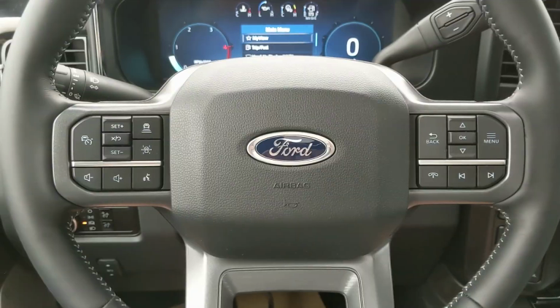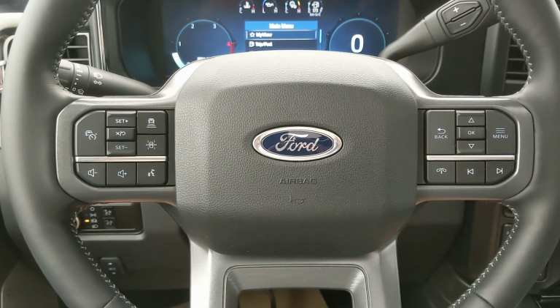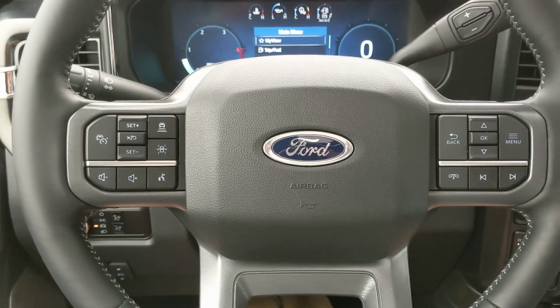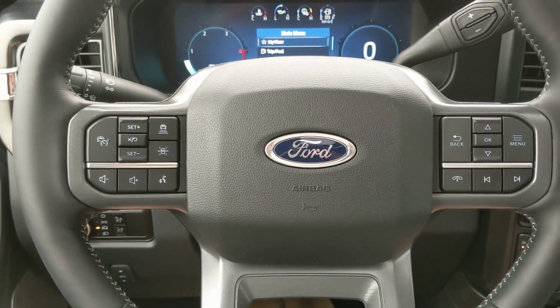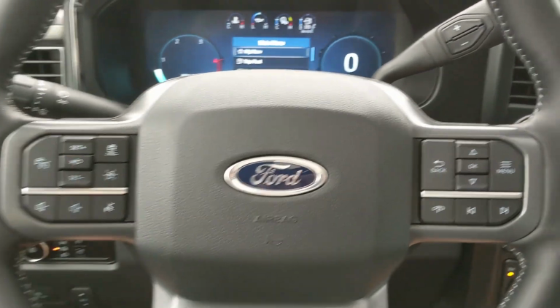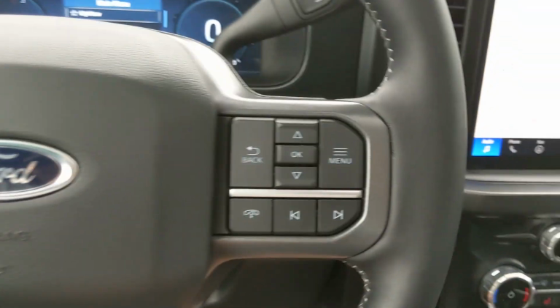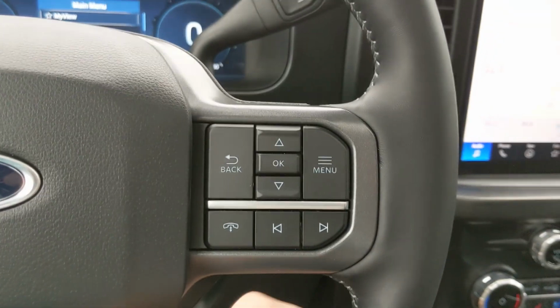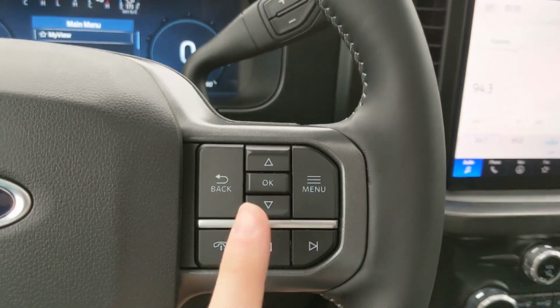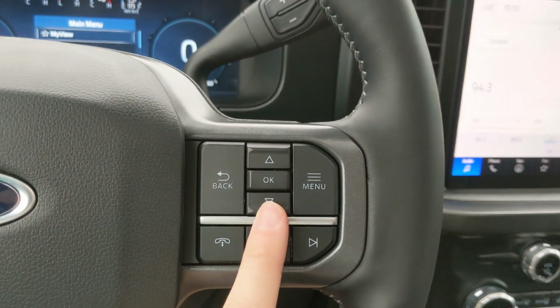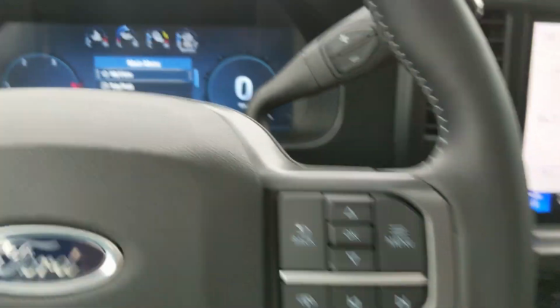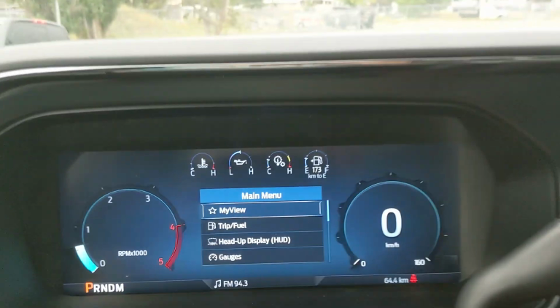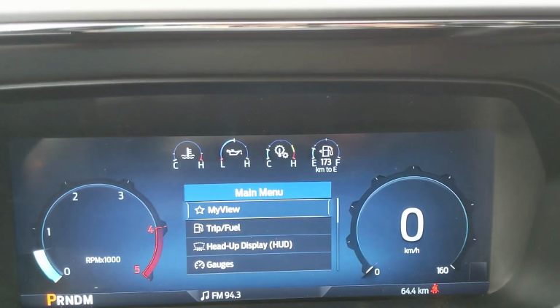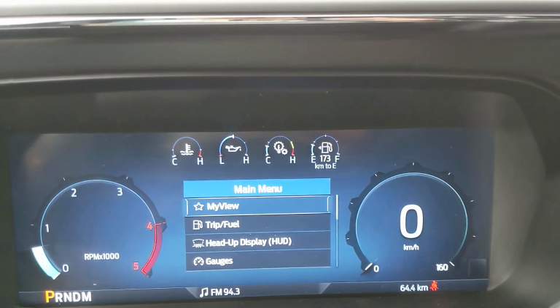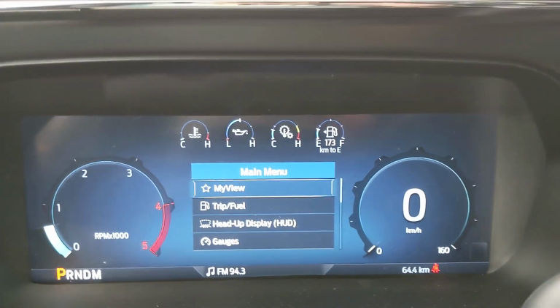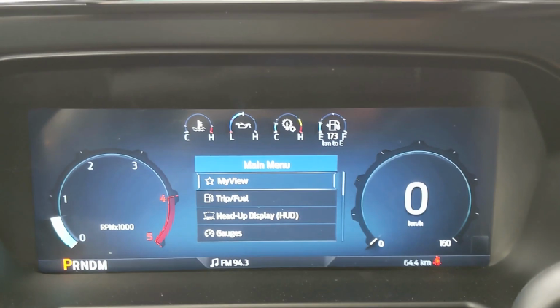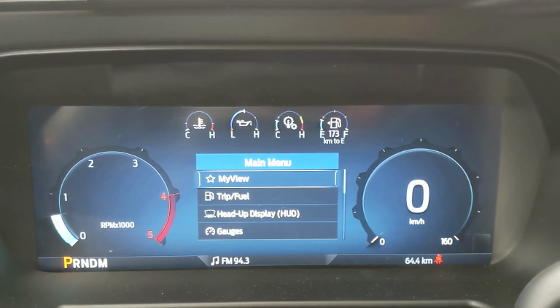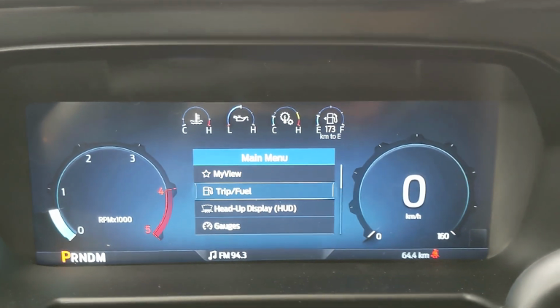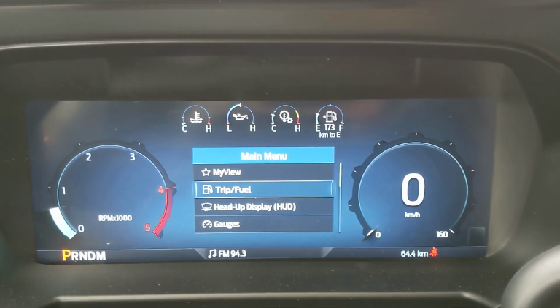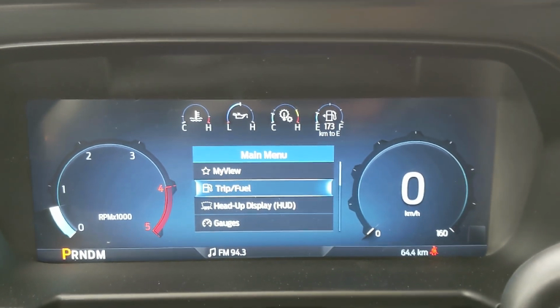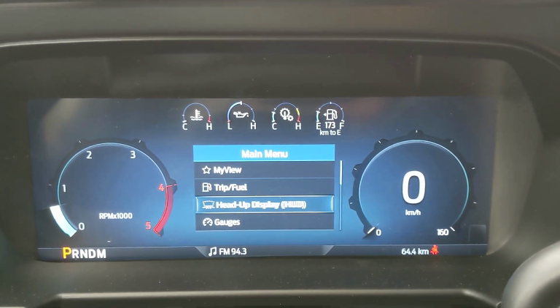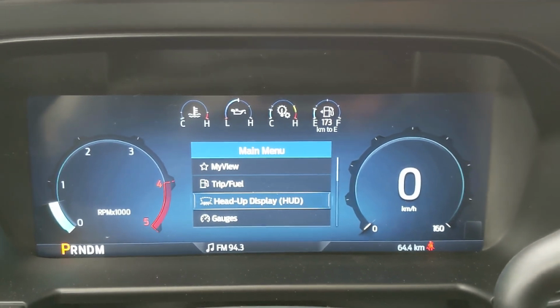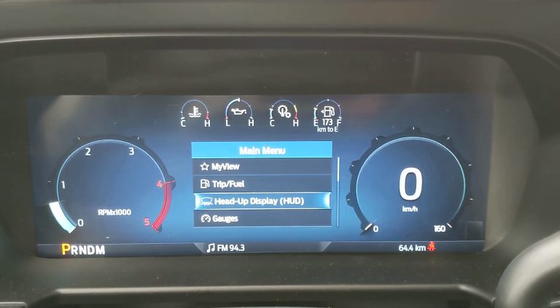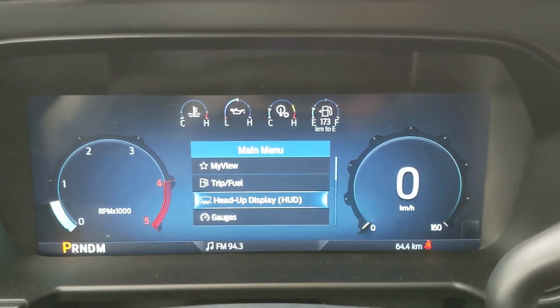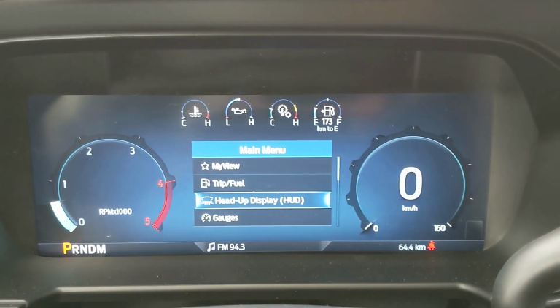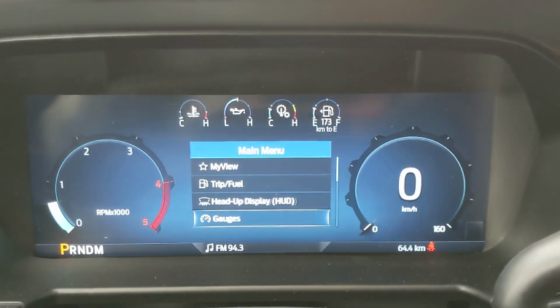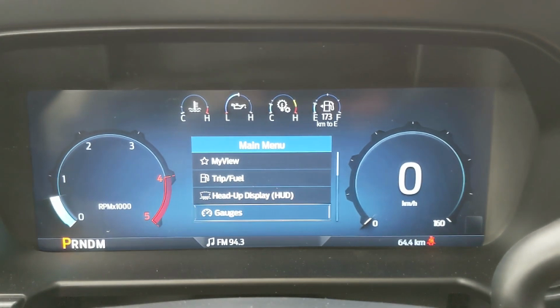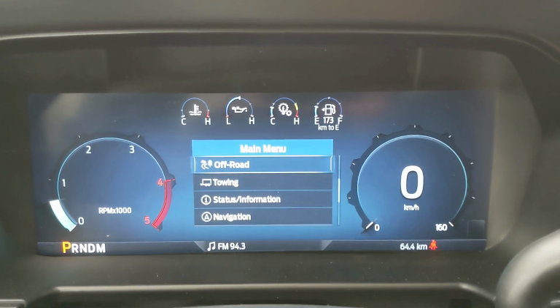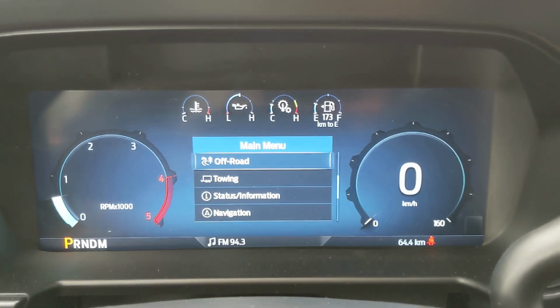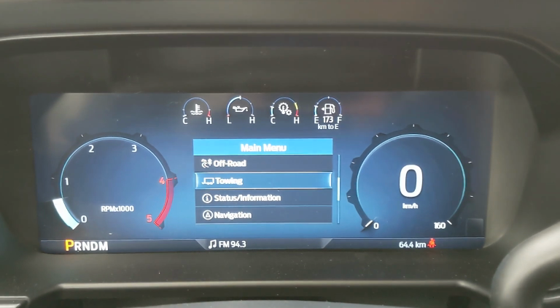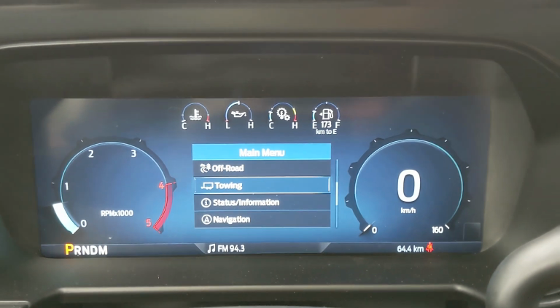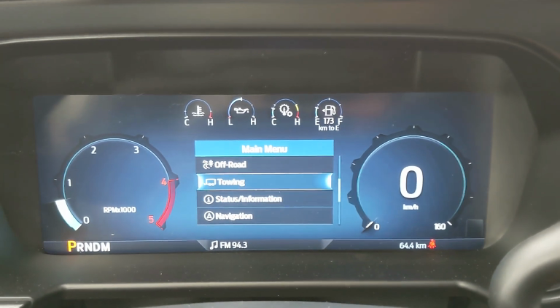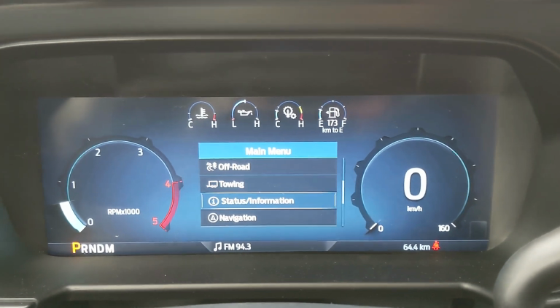Now sitting in the truck with it running, looking at the steering wheel on the right hand side, you have your controls for your center info screen where you can cycle through your trip and fuel information, heads-up display, your gauges, off-road status, and towing information.